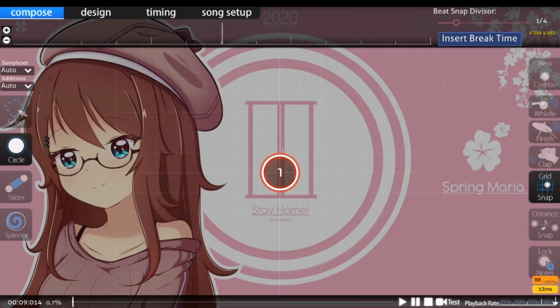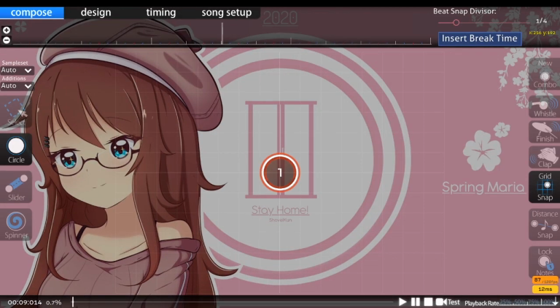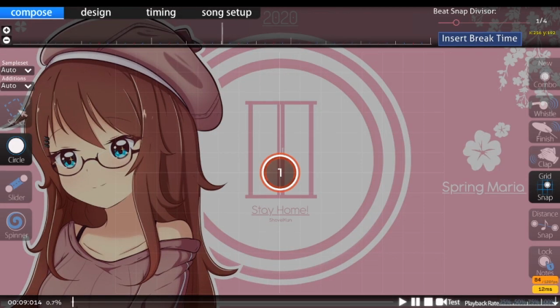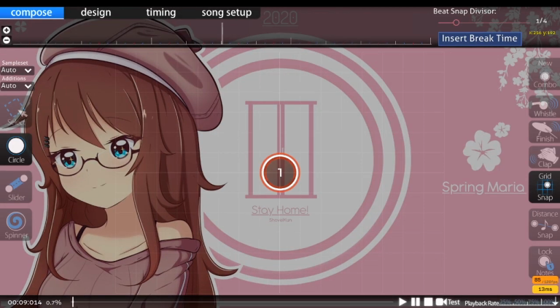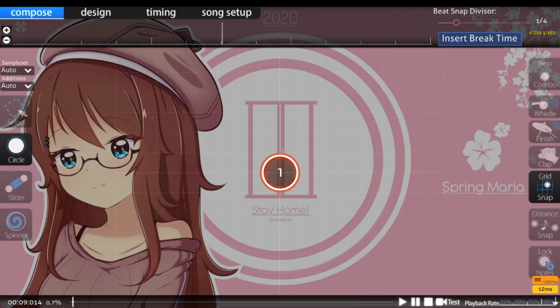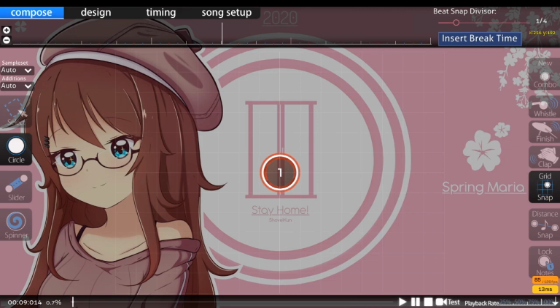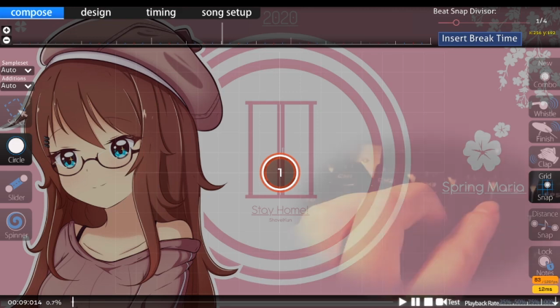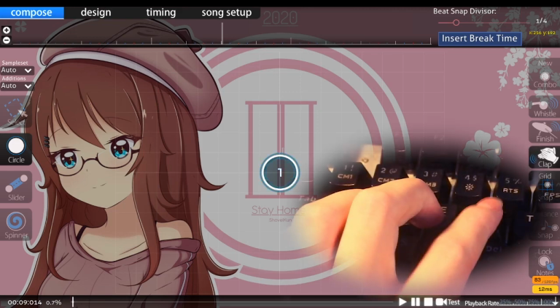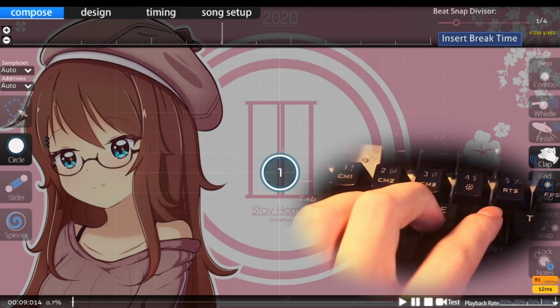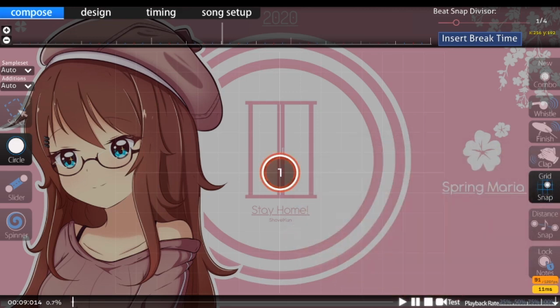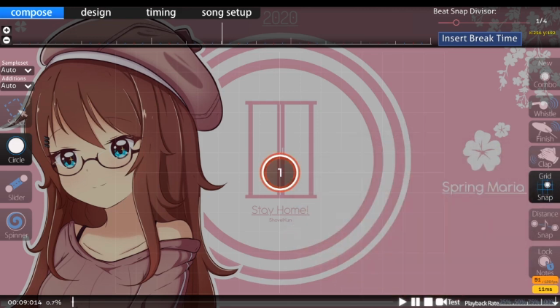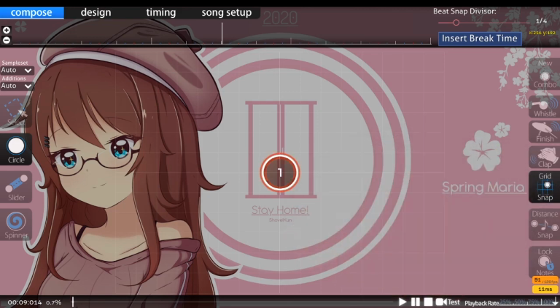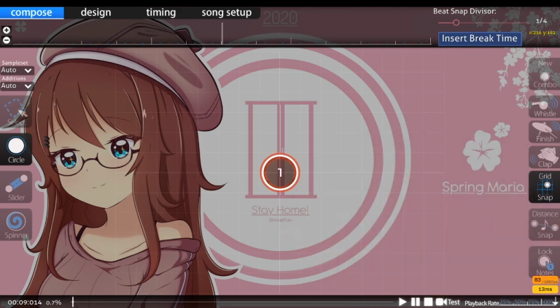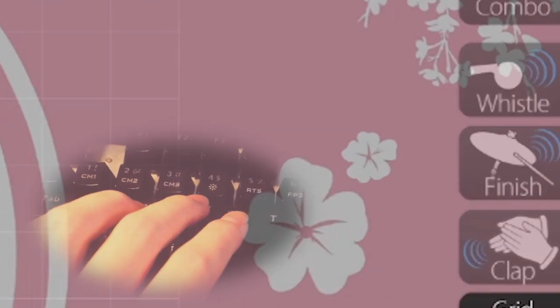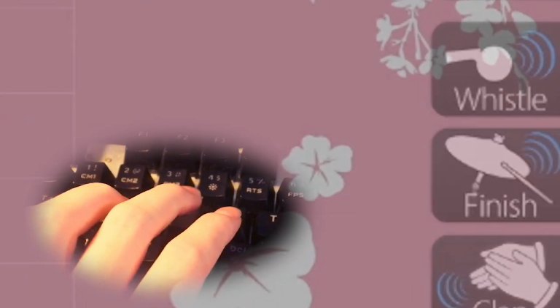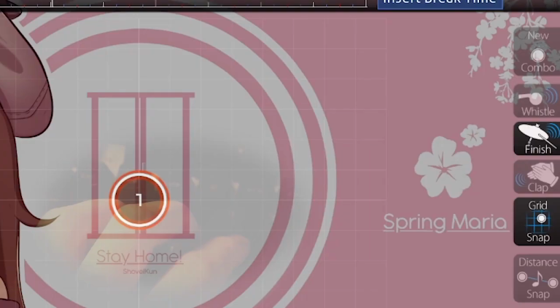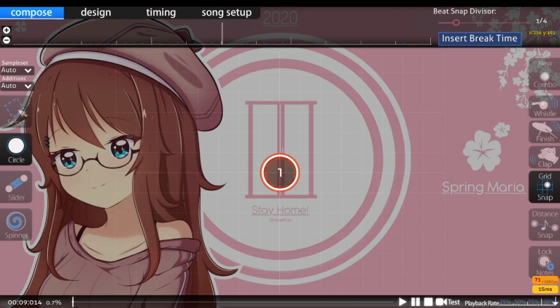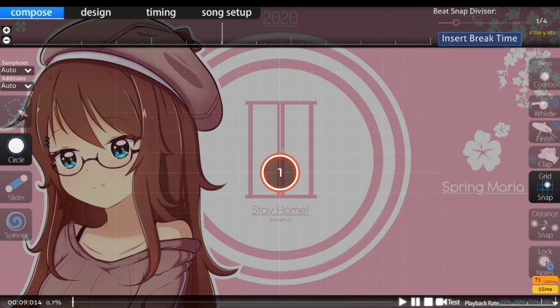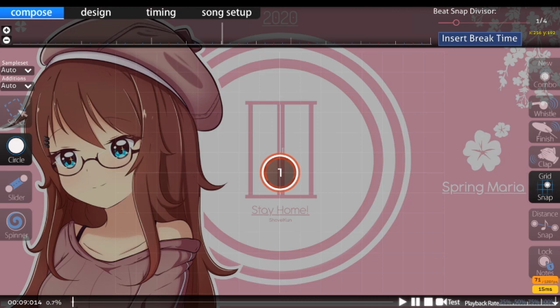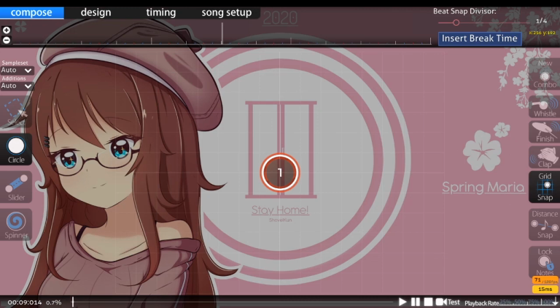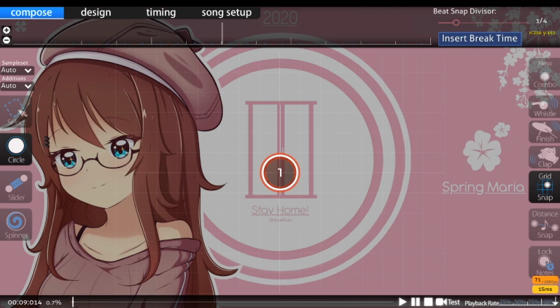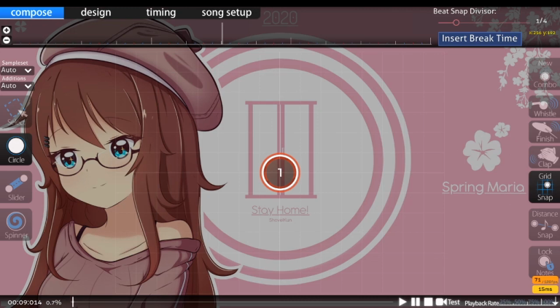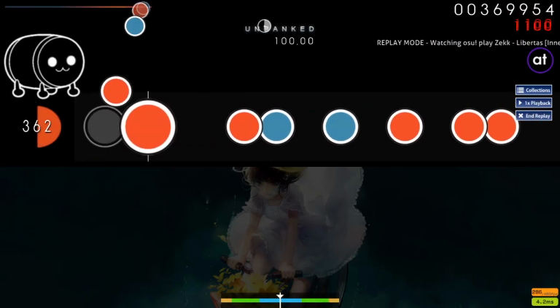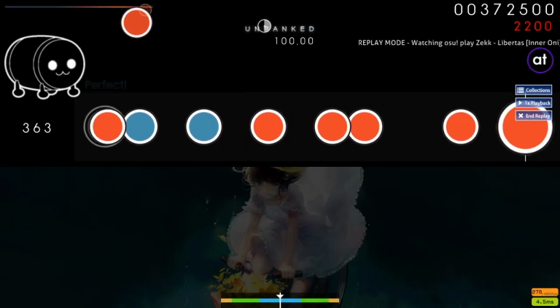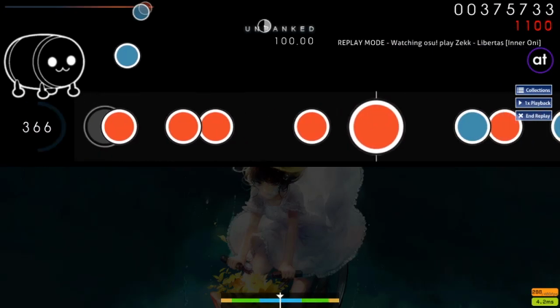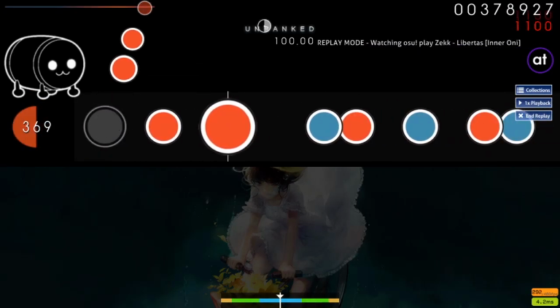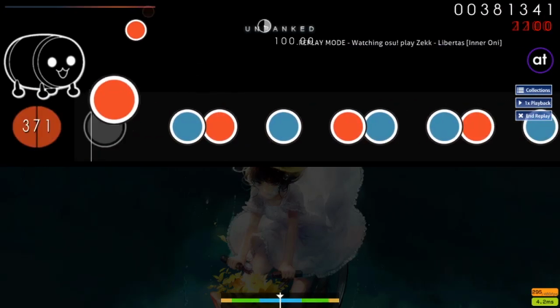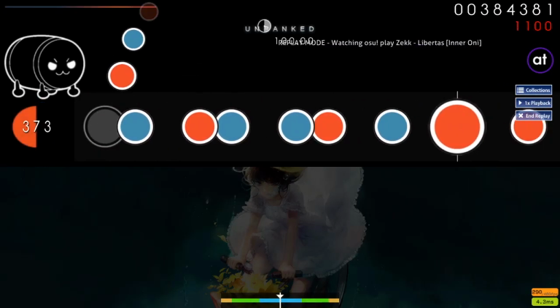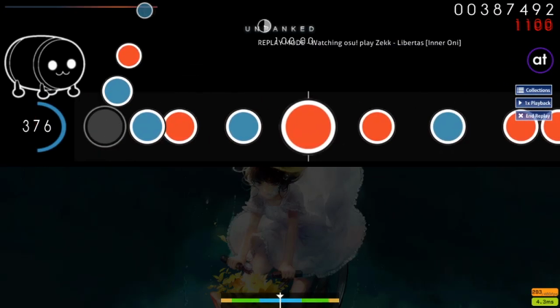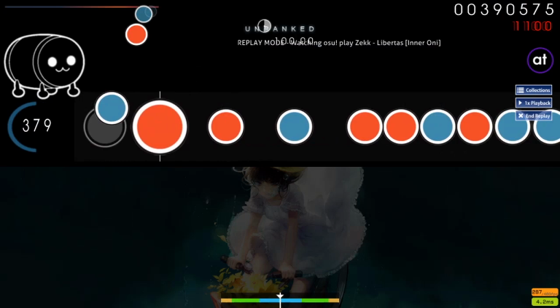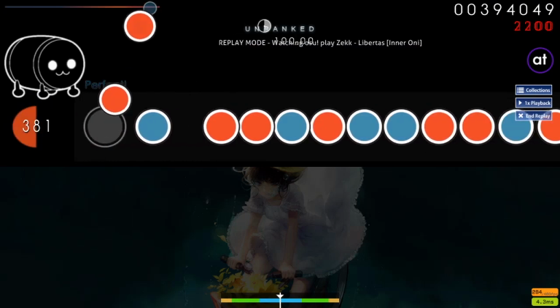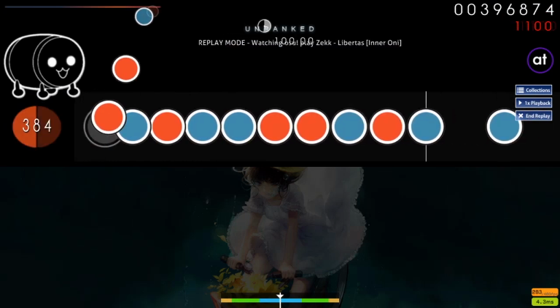You can switch between kats and dons while in the circle option by pressing R, and between finishers and non-finishers using E, although these don't show up in the timeline above. Now you know how to place the notes in the editor — but where do you place them according to the music?